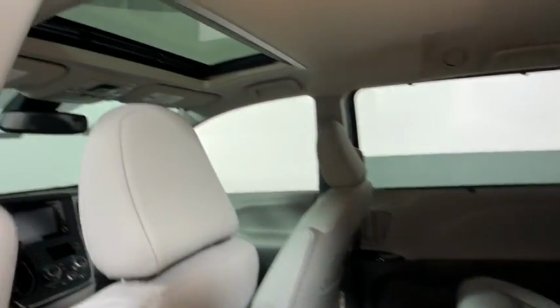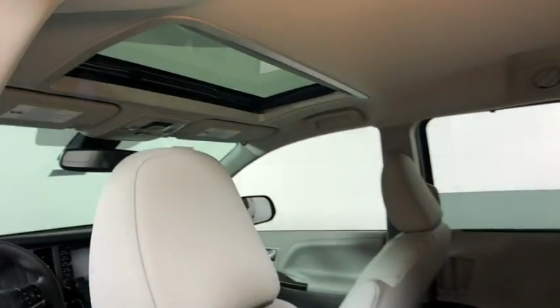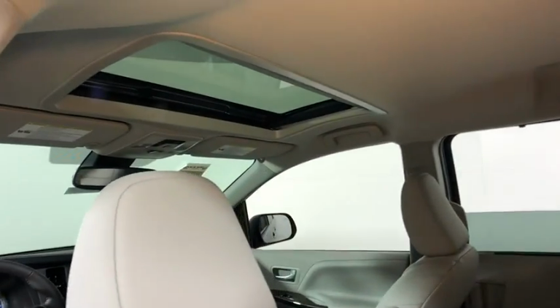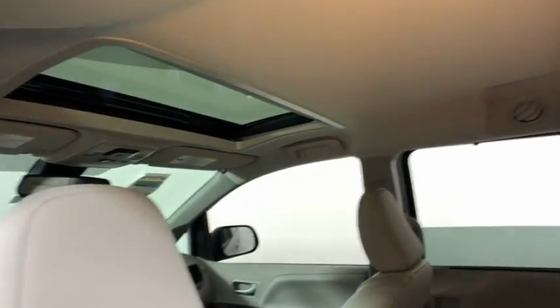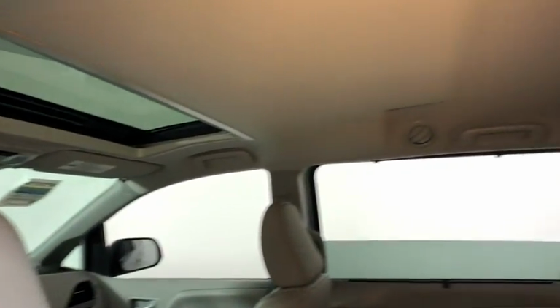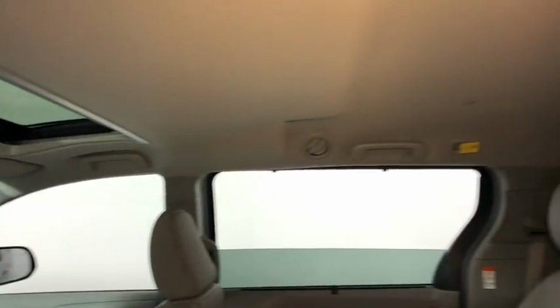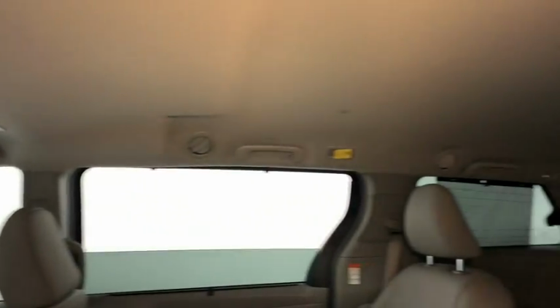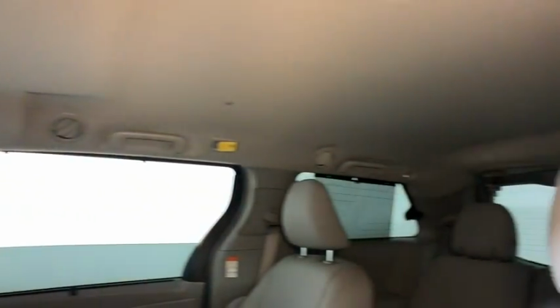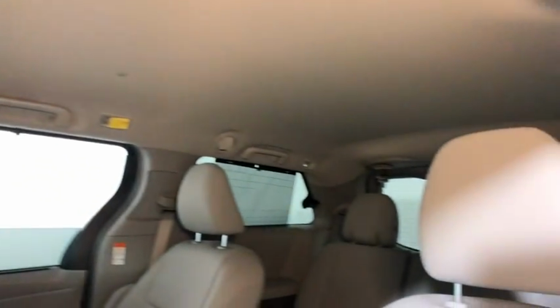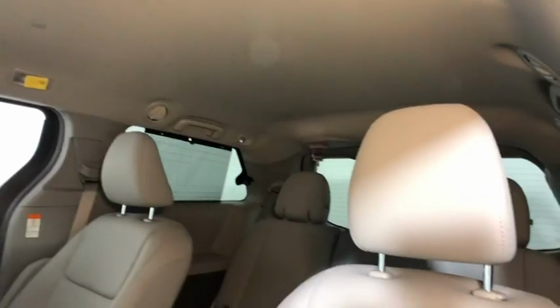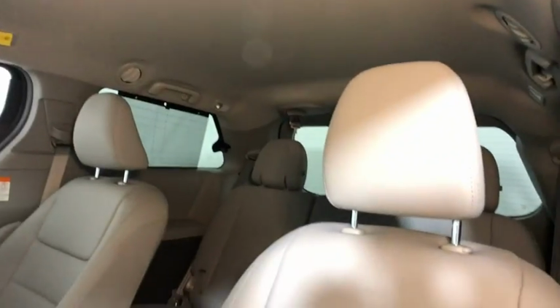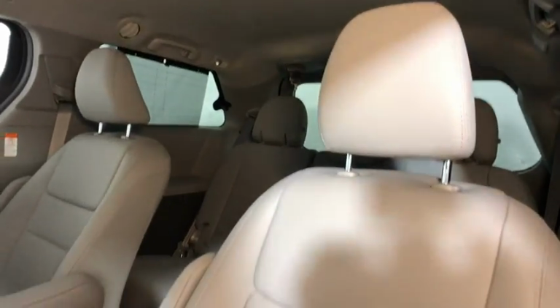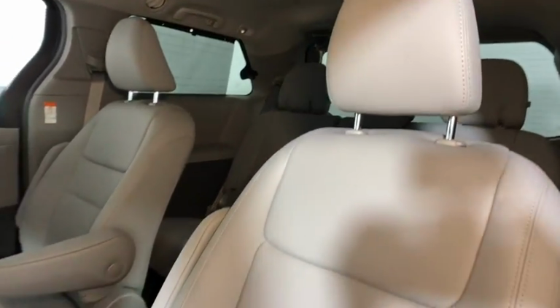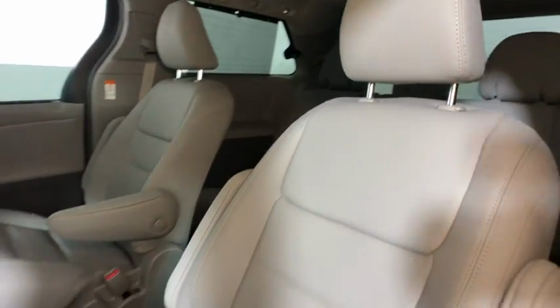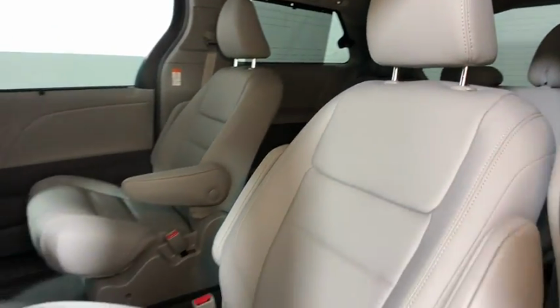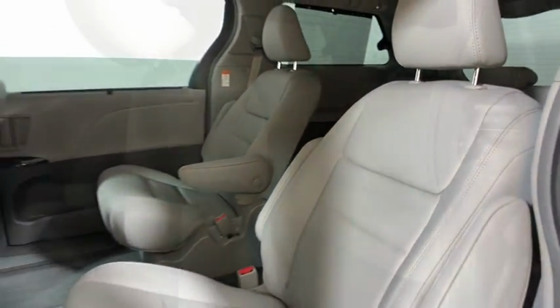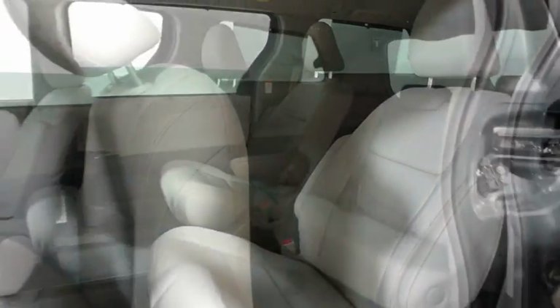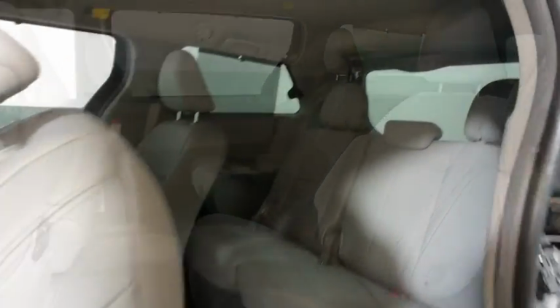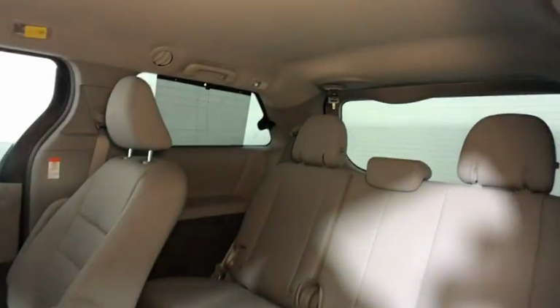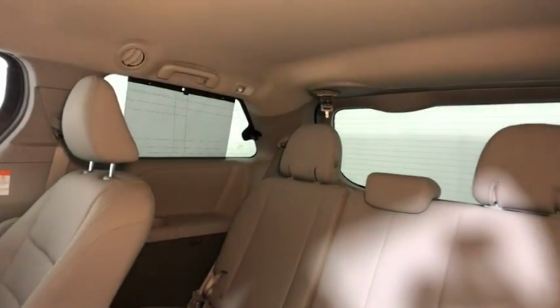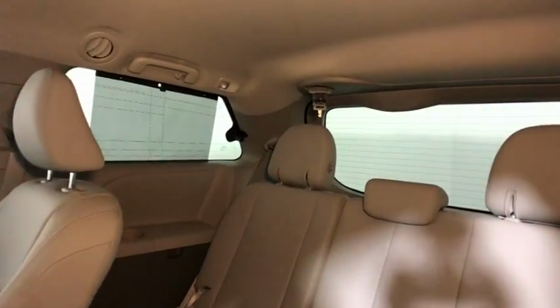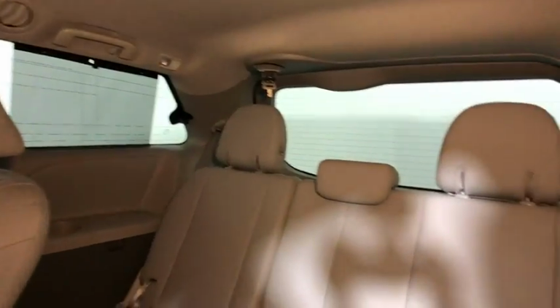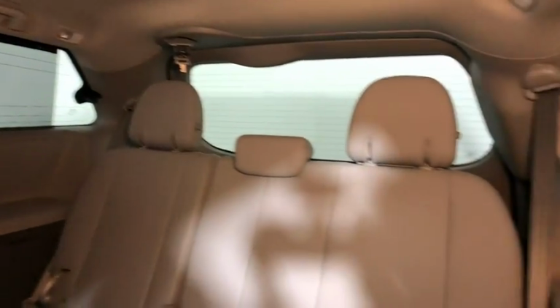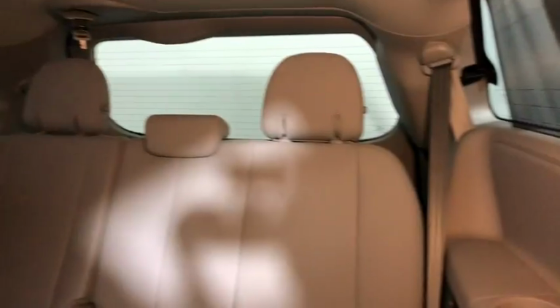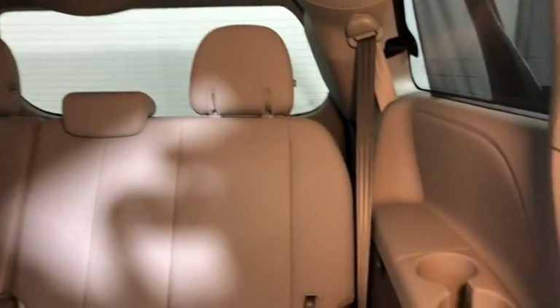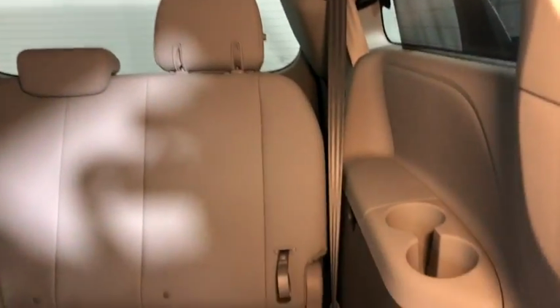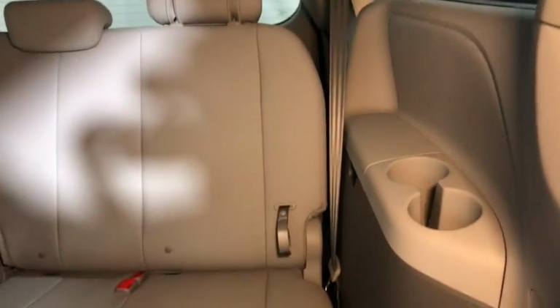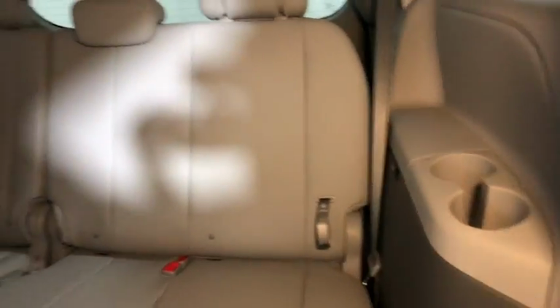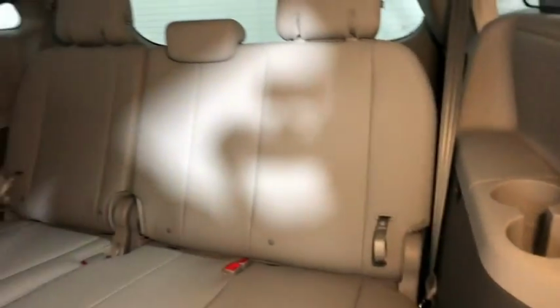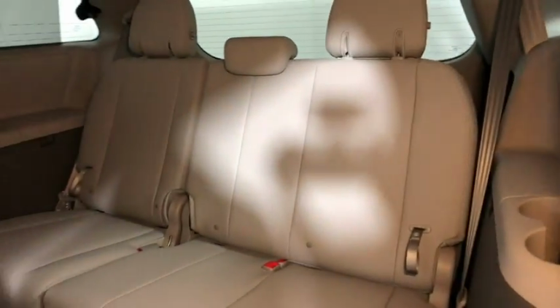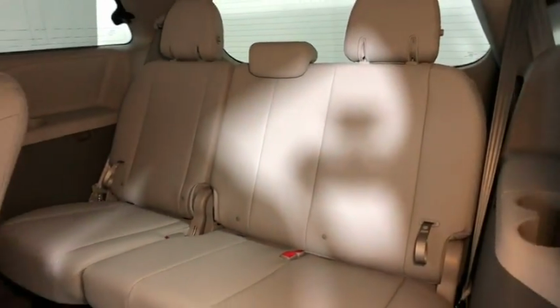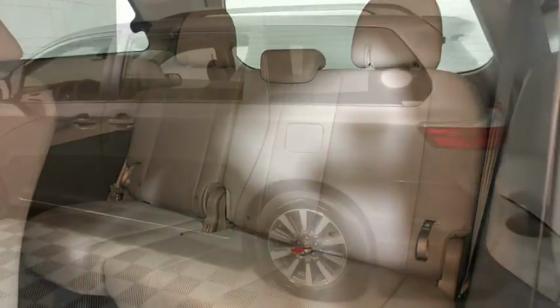Here are some of this vehicle's great options: power passenger seat, traction control, power liftgate, dual airbags, alloy wheels, power steering, four-wheel disc brakes, CD player.